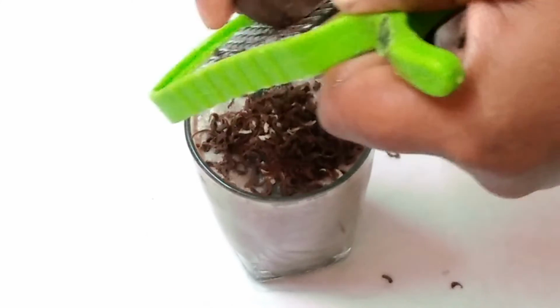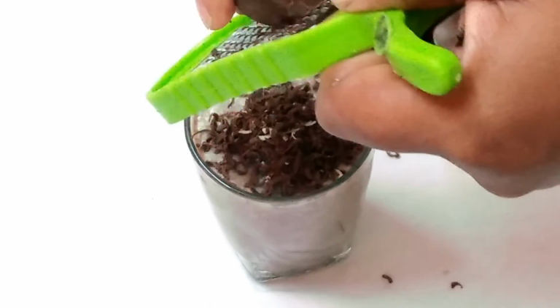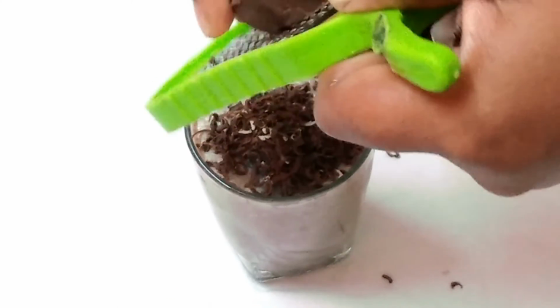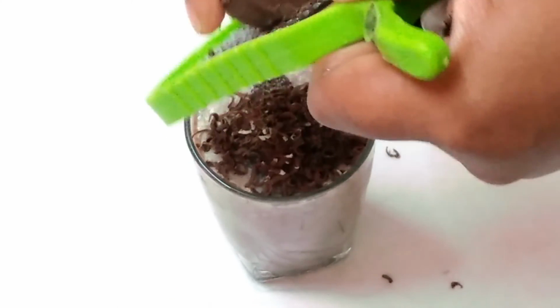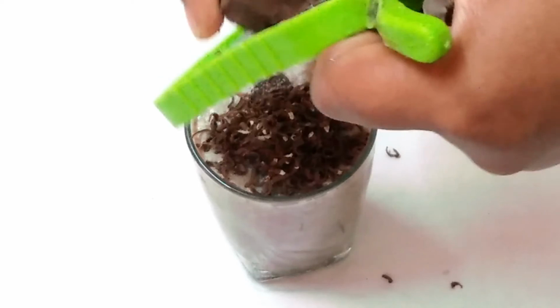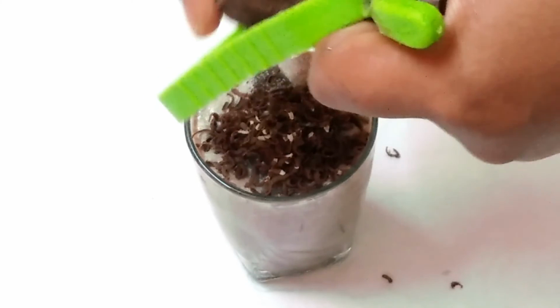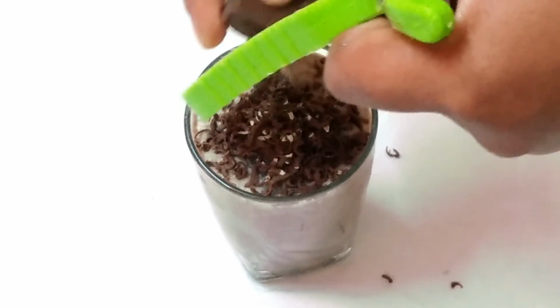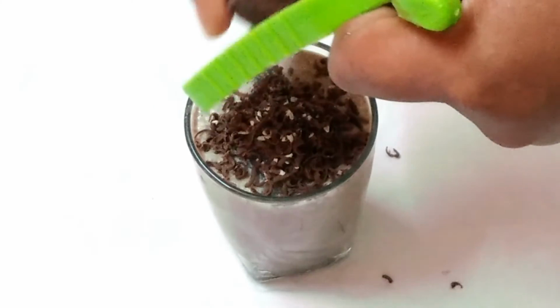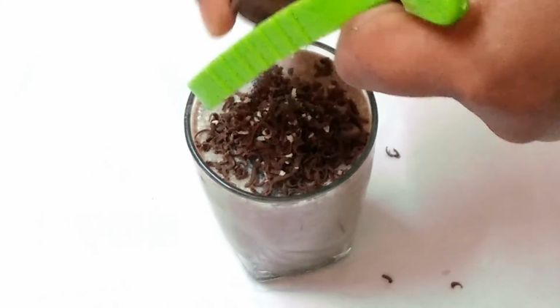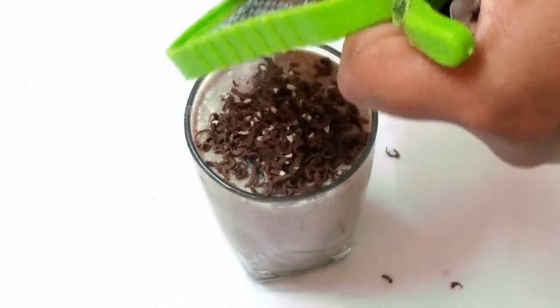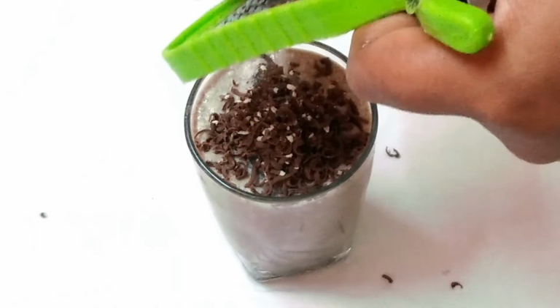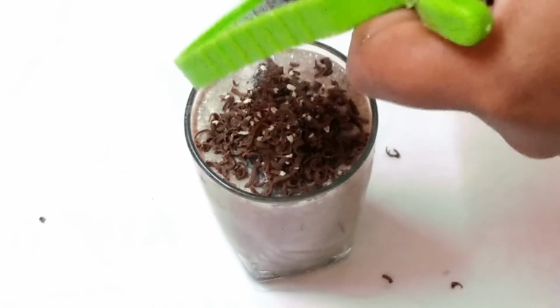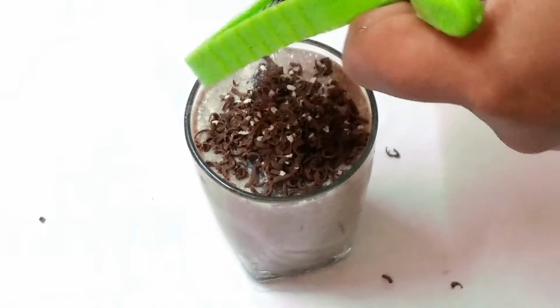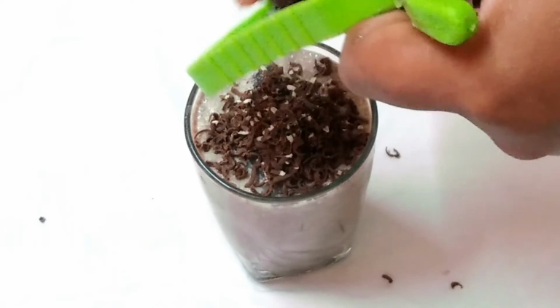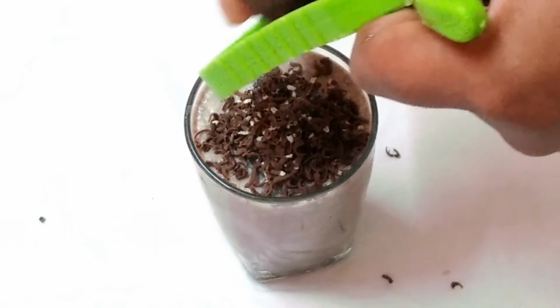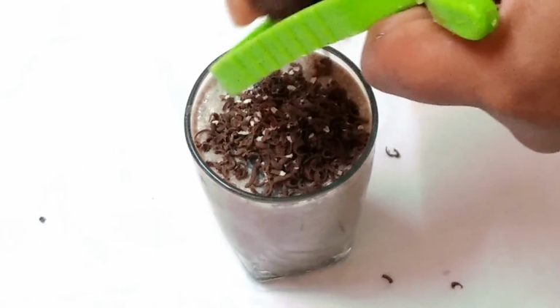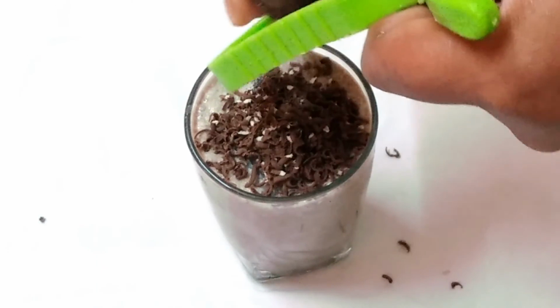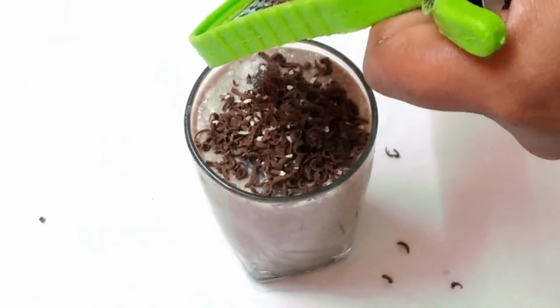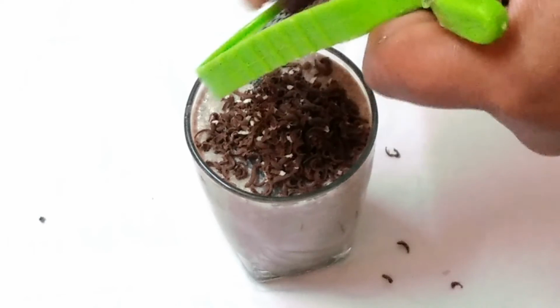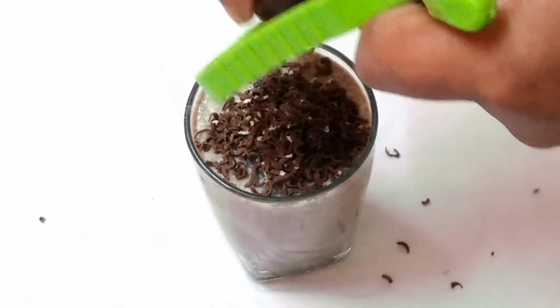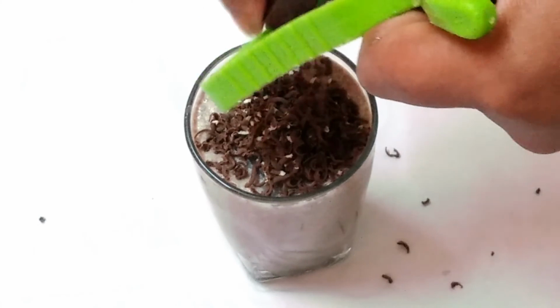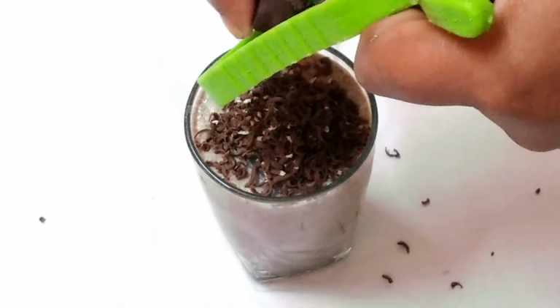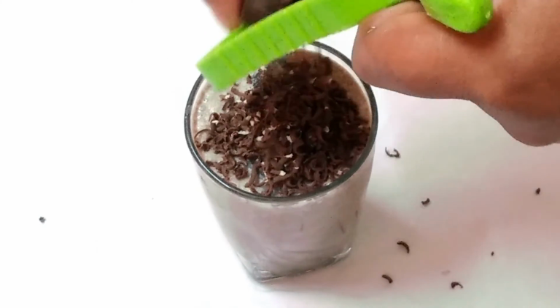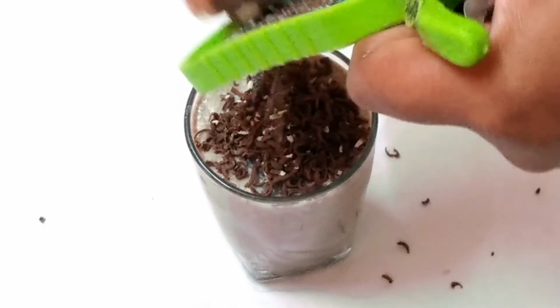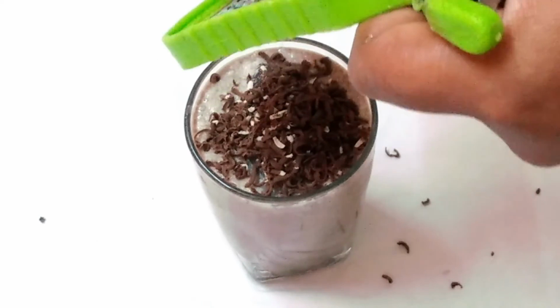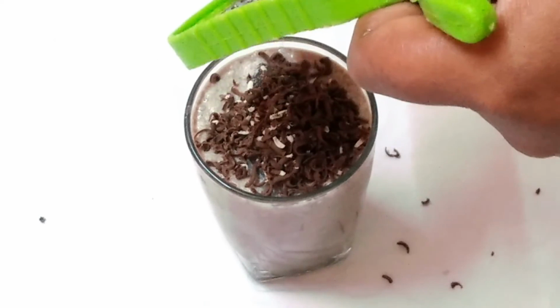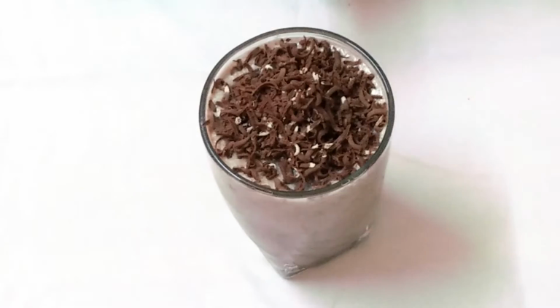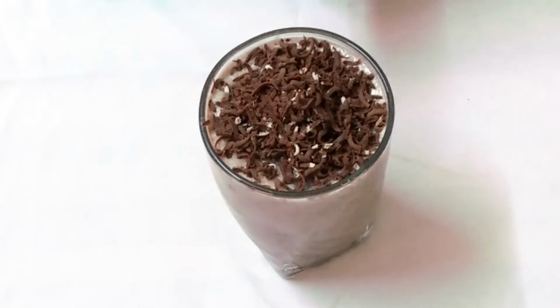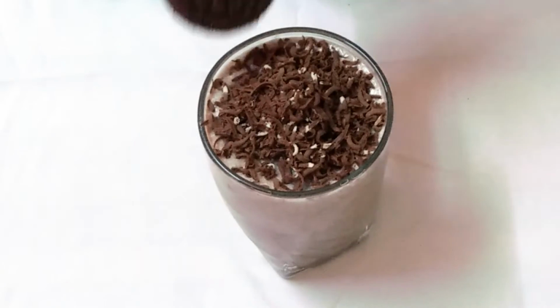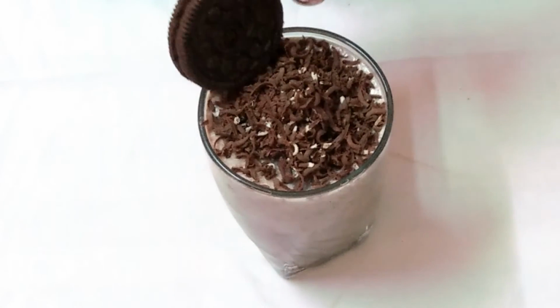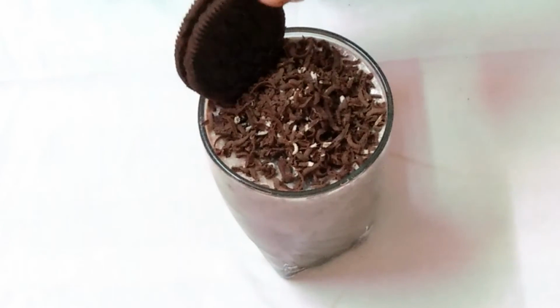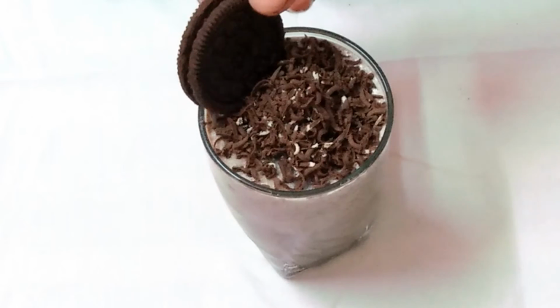If you want to eat healthy things, then let's put some chocolate in it. Now let's put chocolate in it.